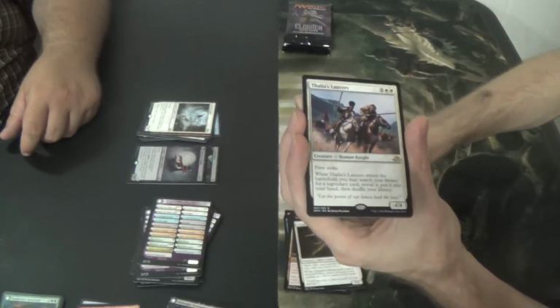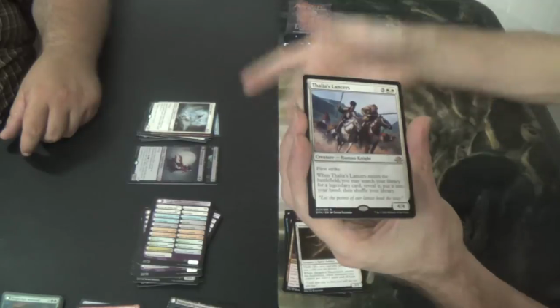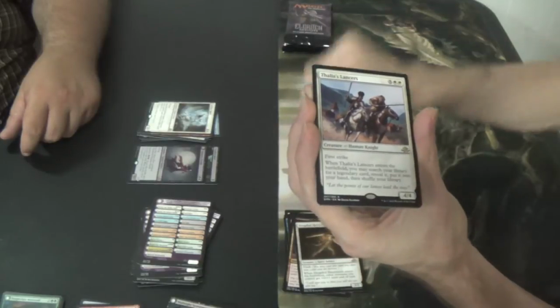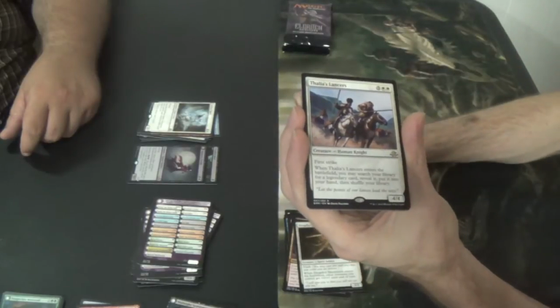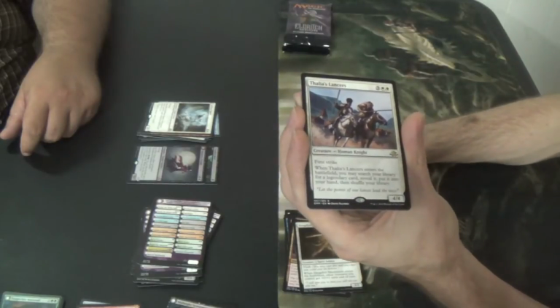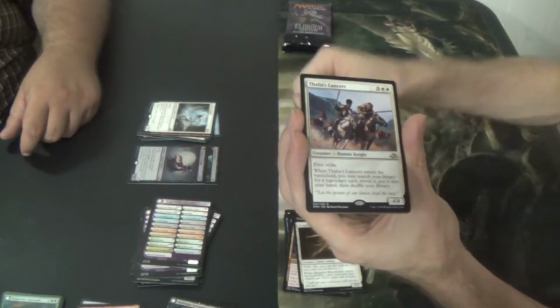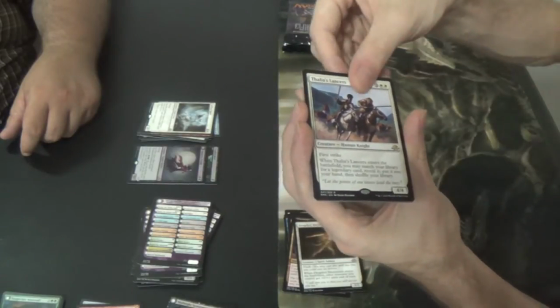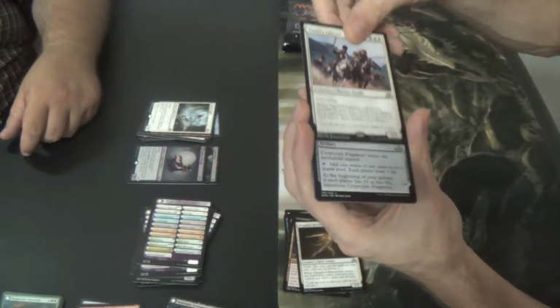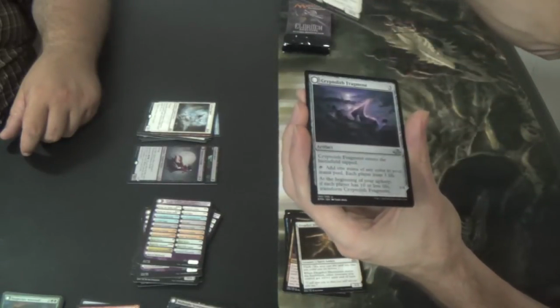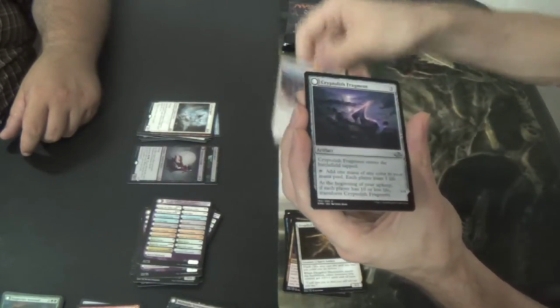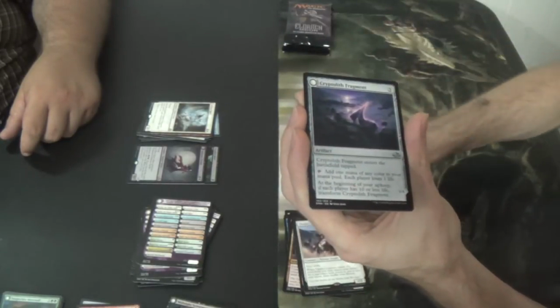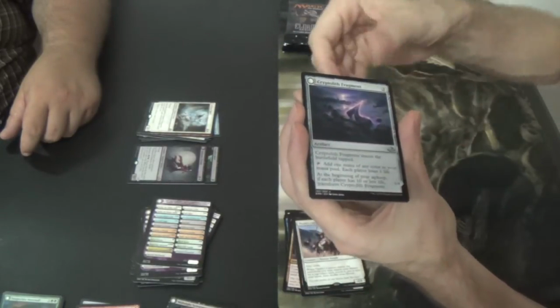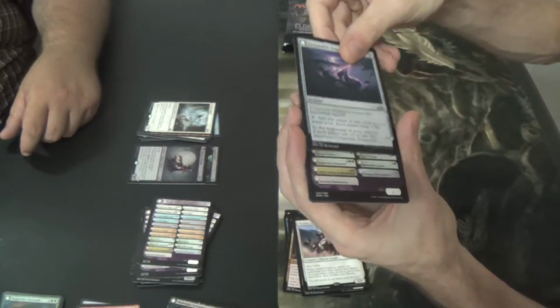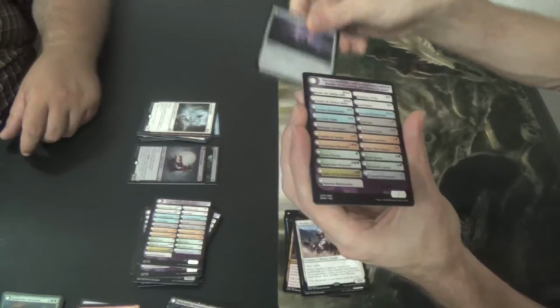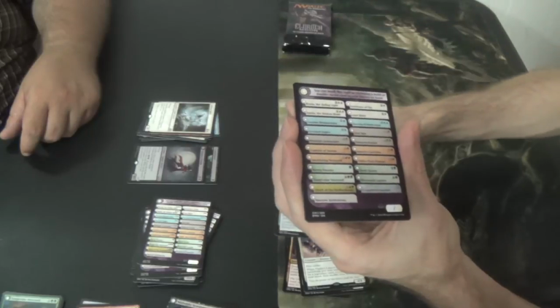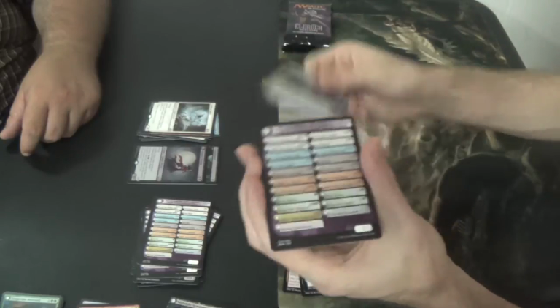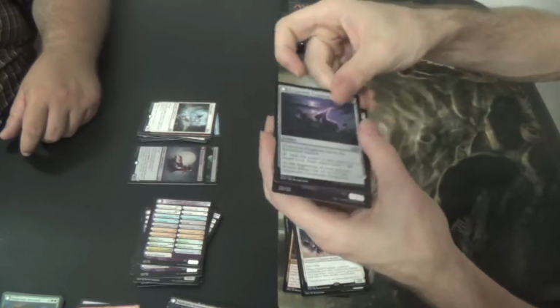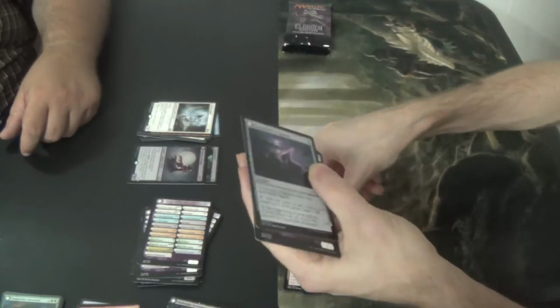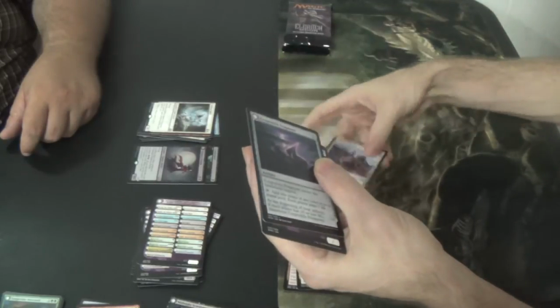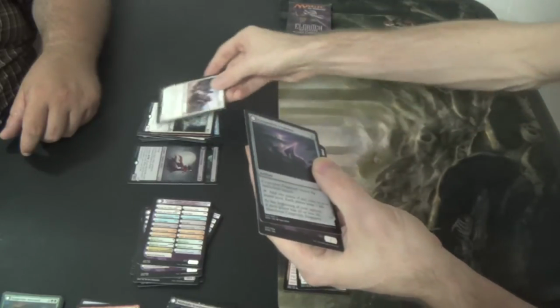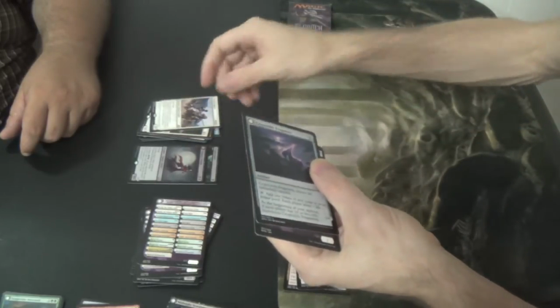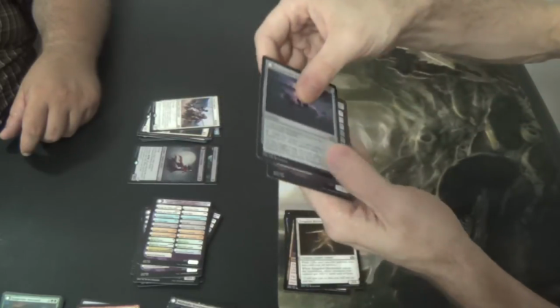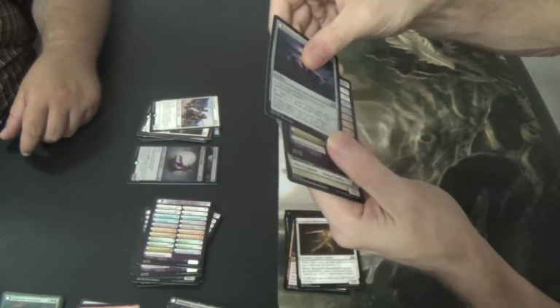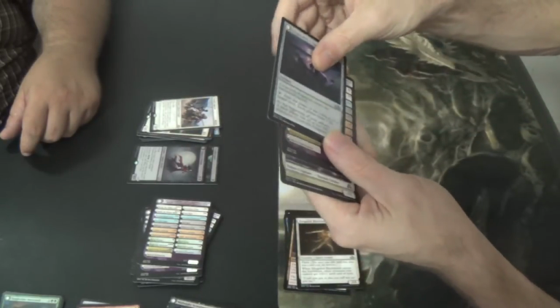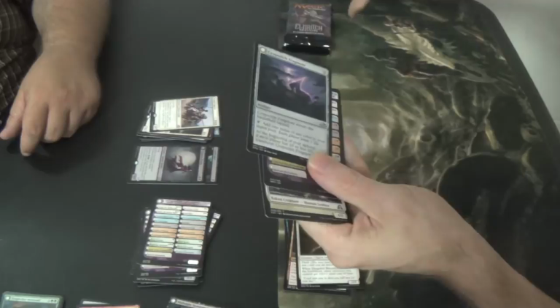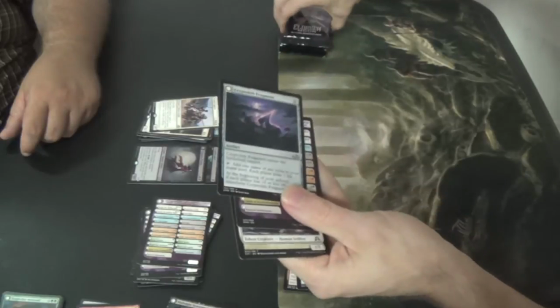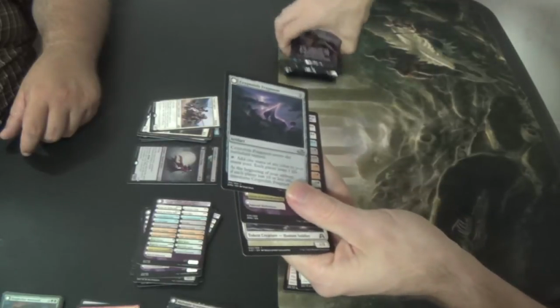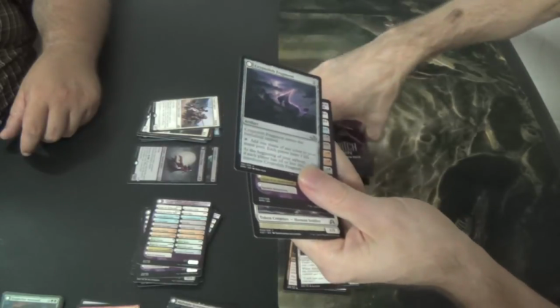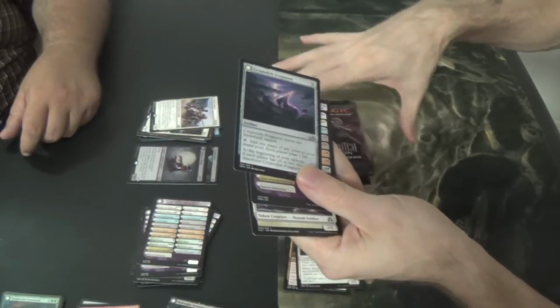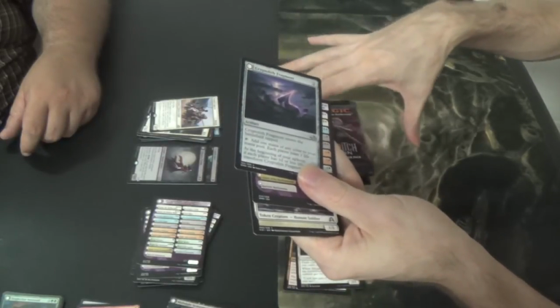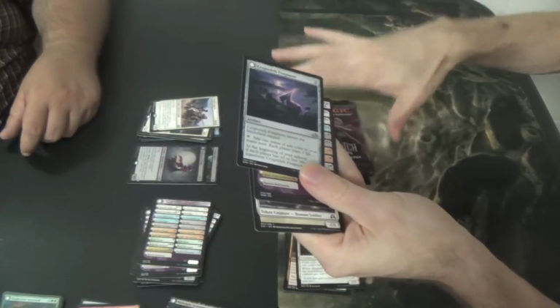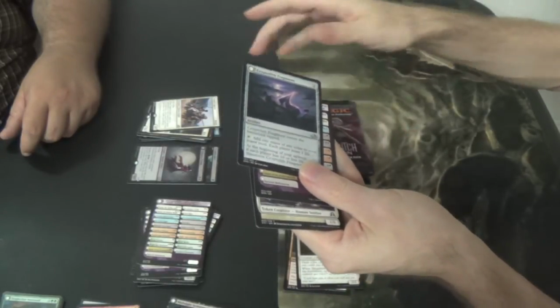Thalia's Lancers — yeah, okay. And then Cryptolith Fragment. Lancers is good. We haven't come across Bruna or Gisela, but they could be in these because they're transforms.